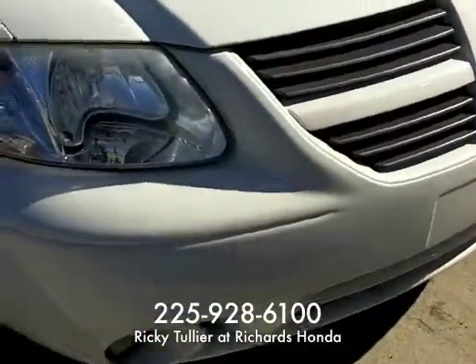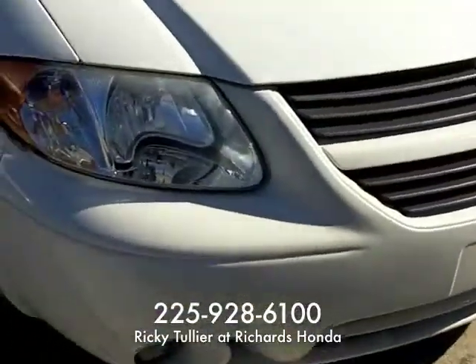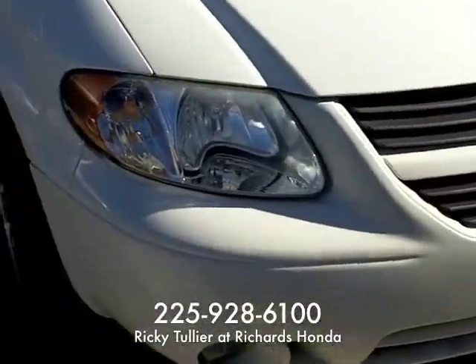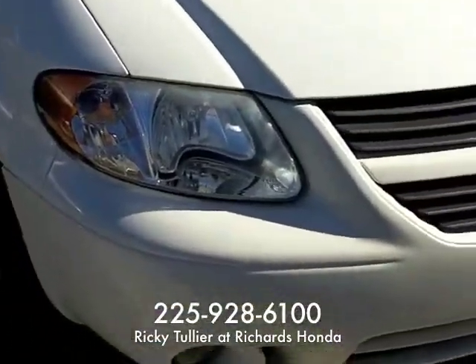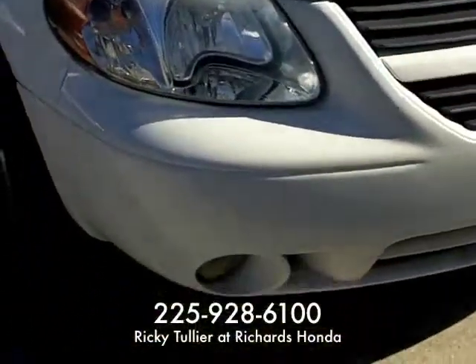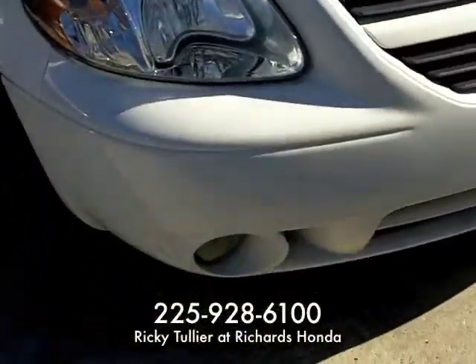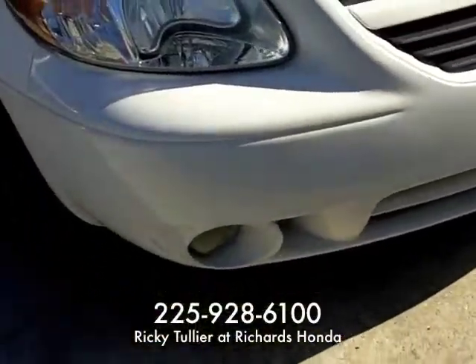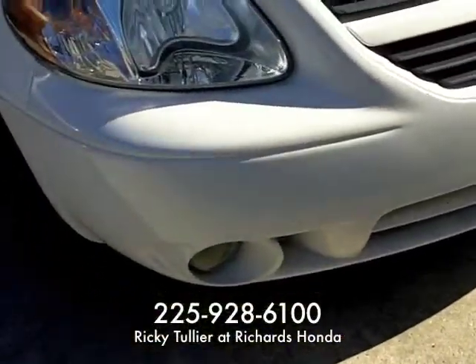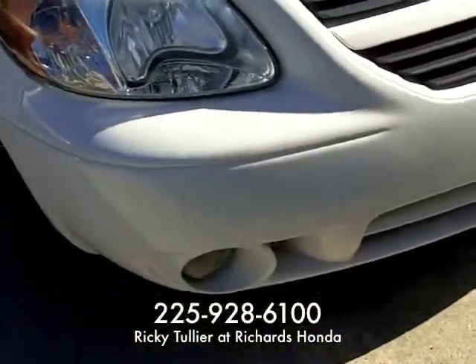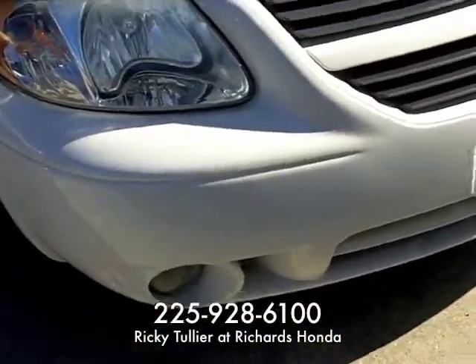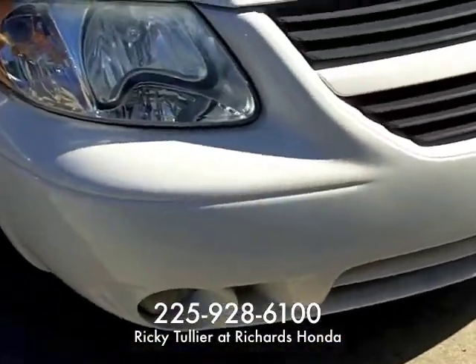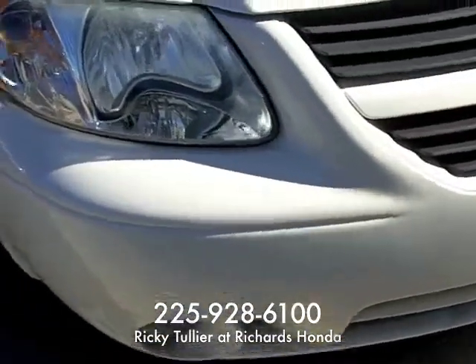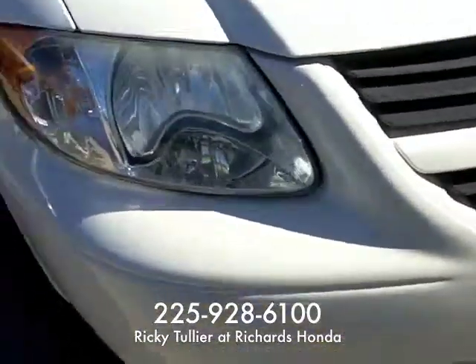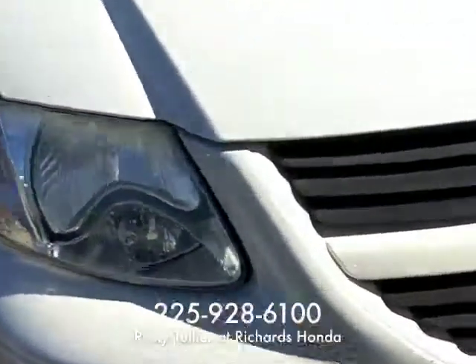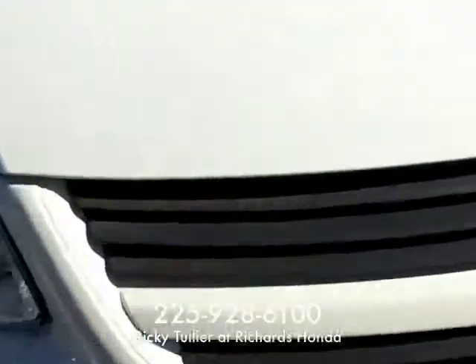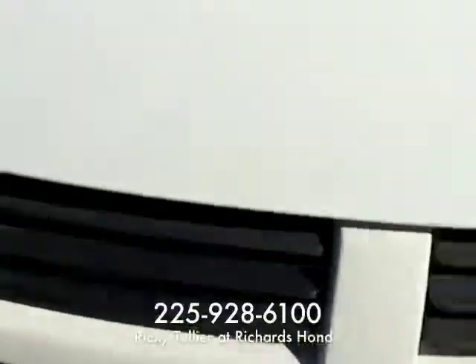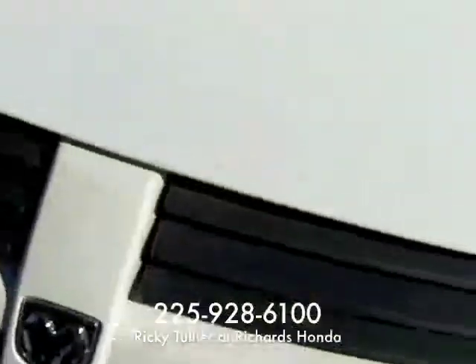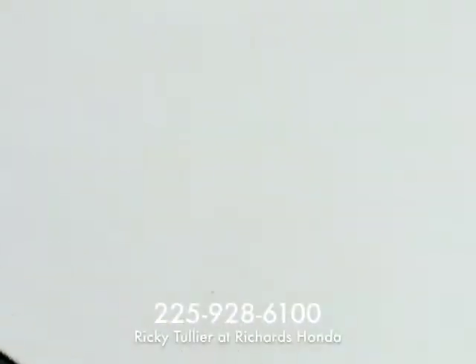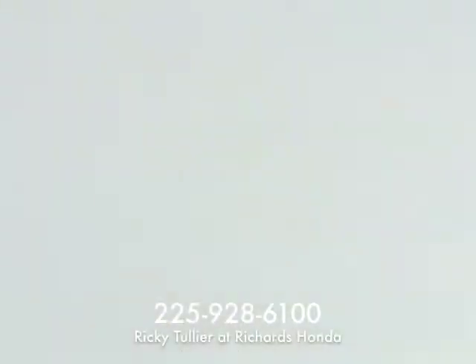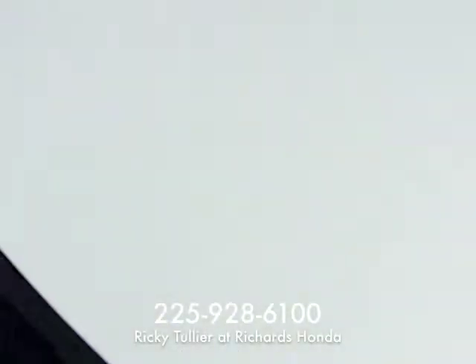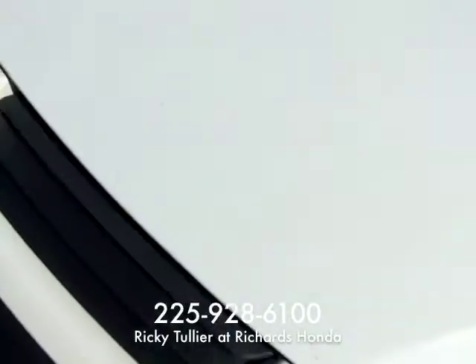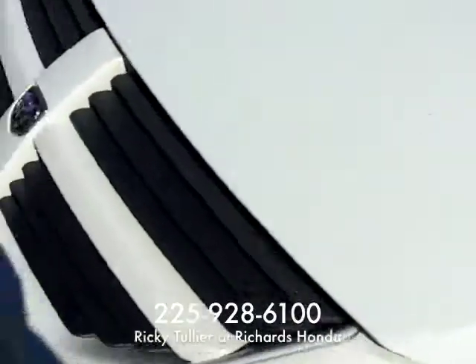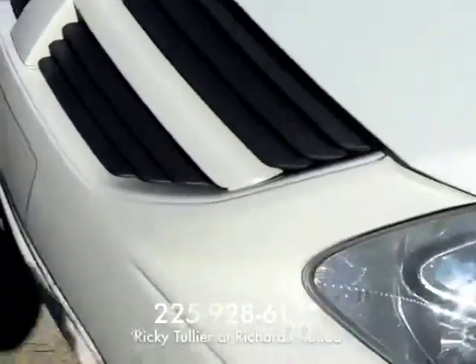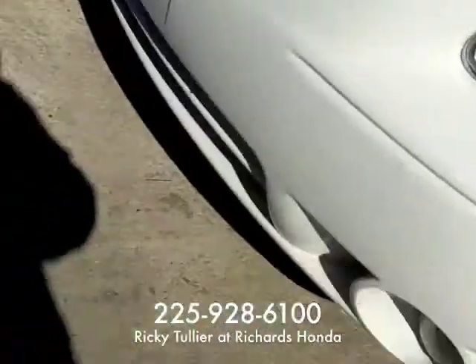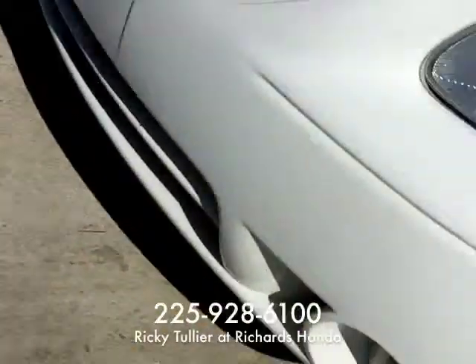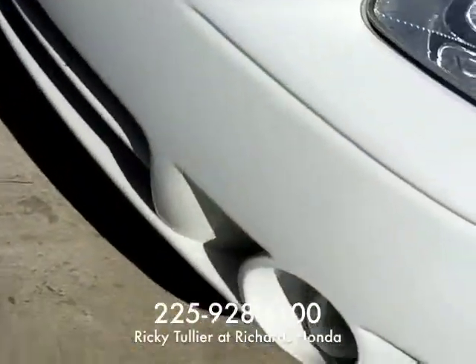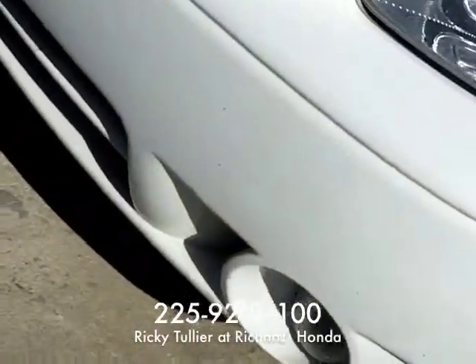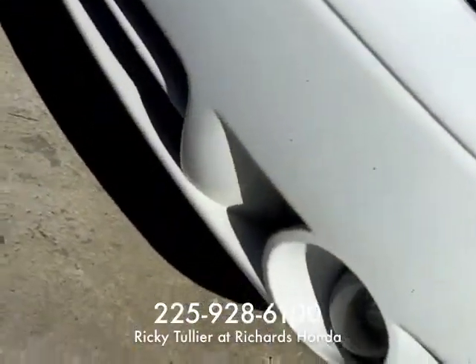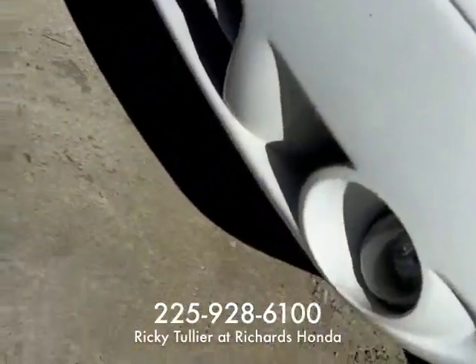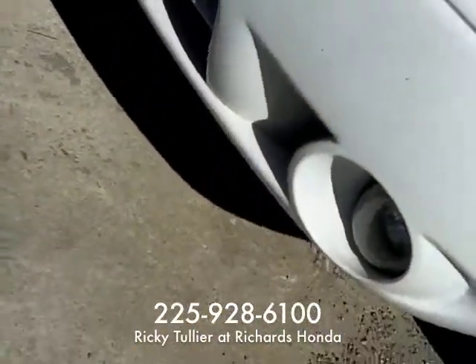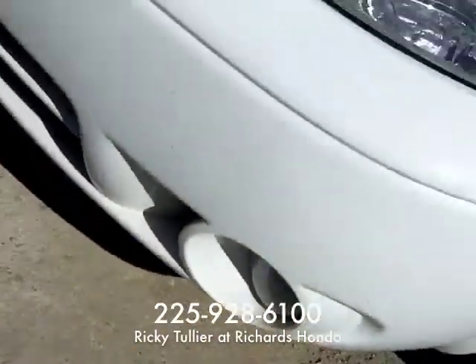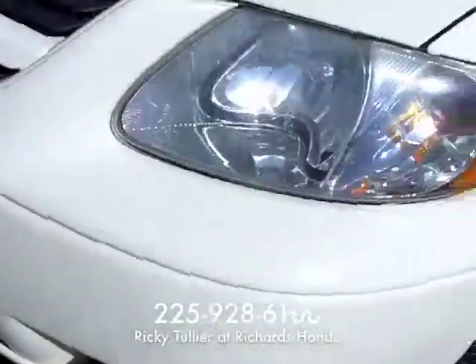Go to the front. Nothing wrong here. The grill's in good shape, it's intact. Both of your fog lights are intact — they're not broken.